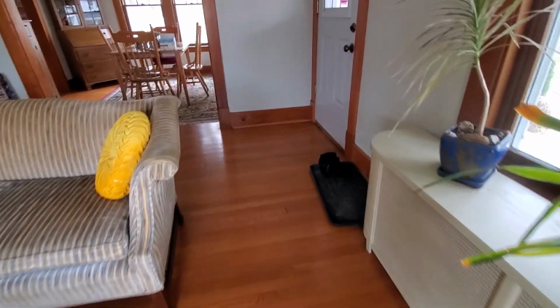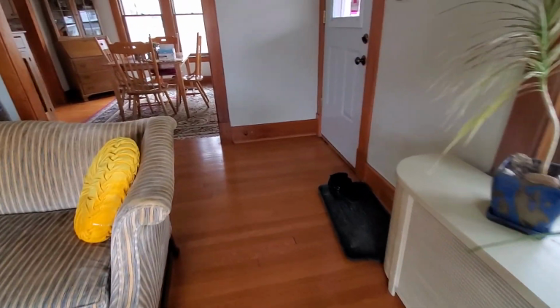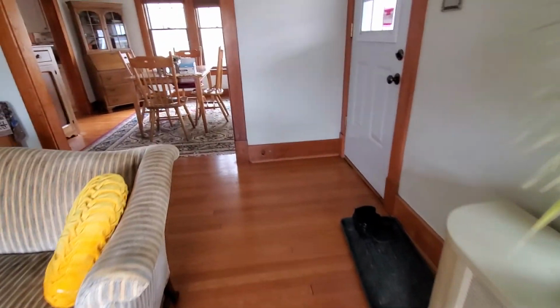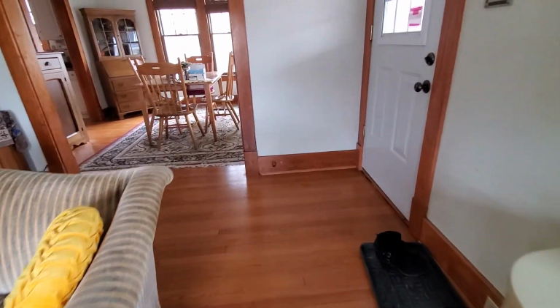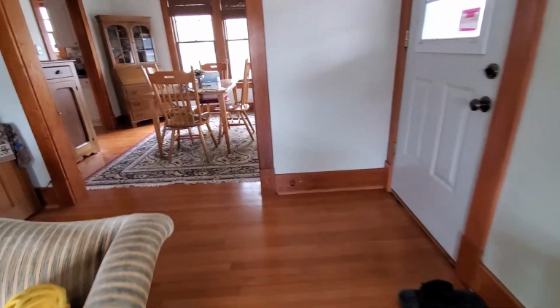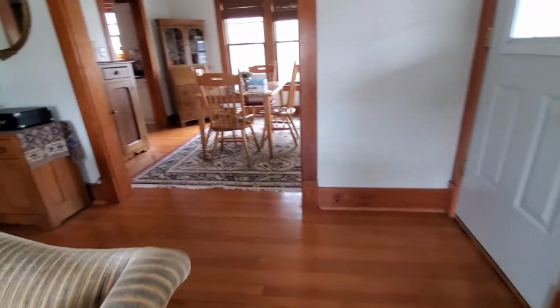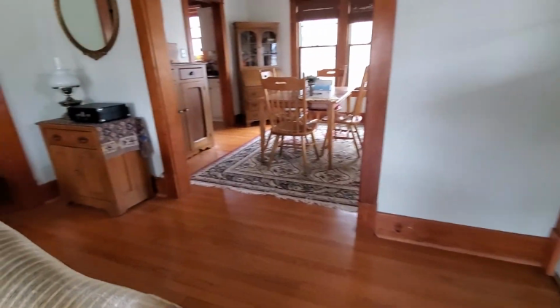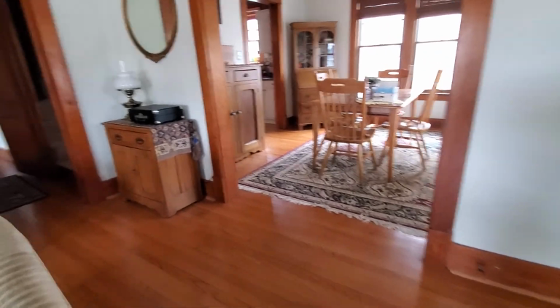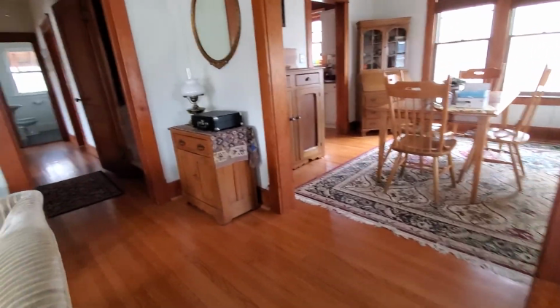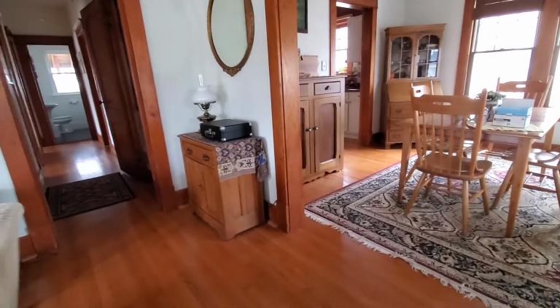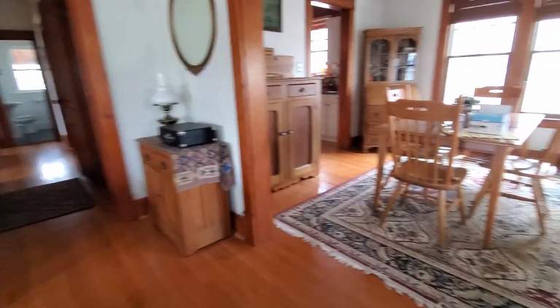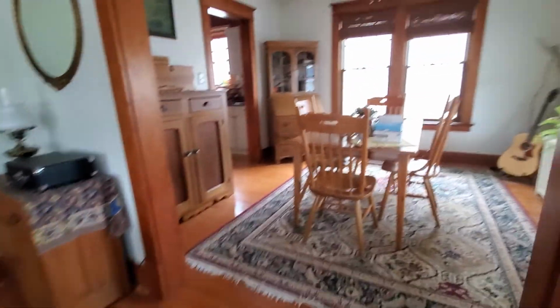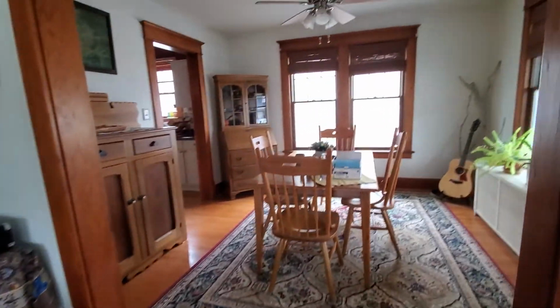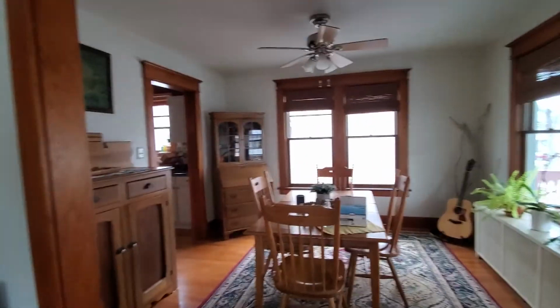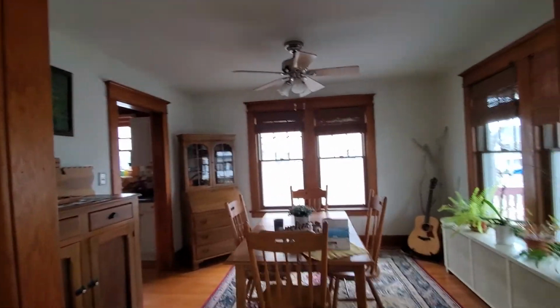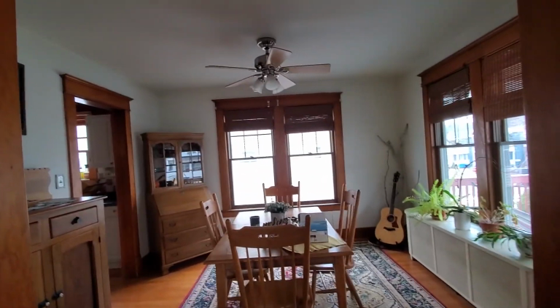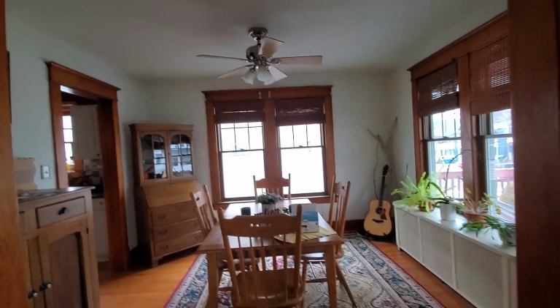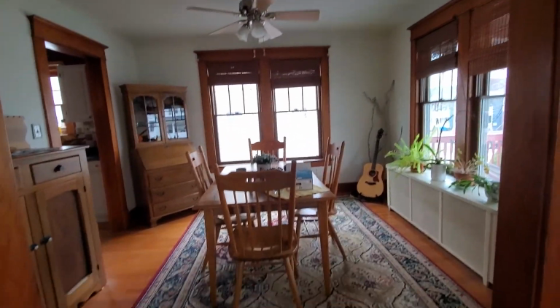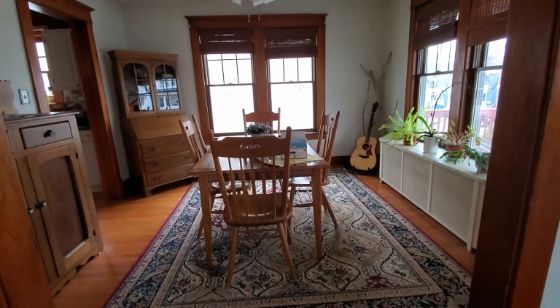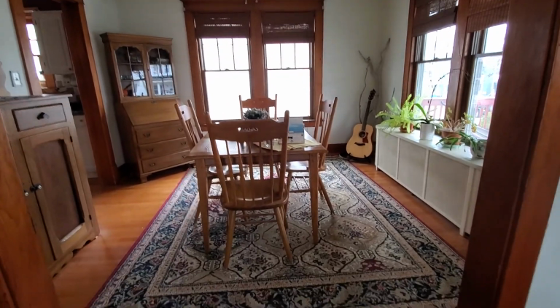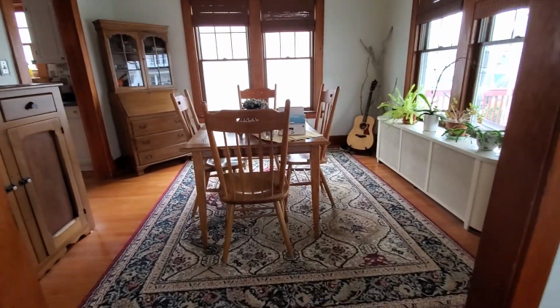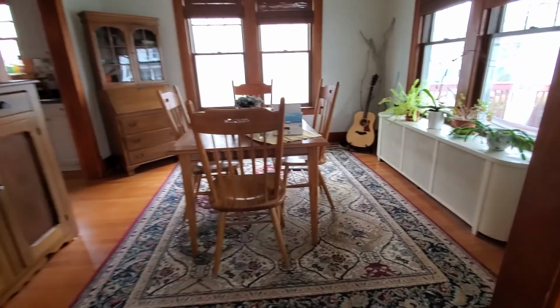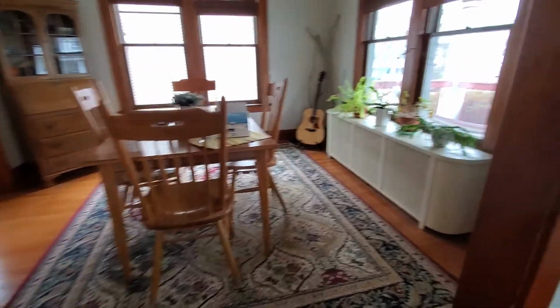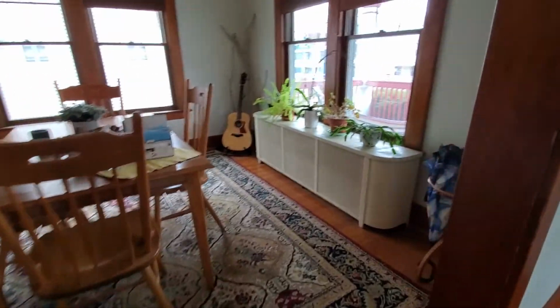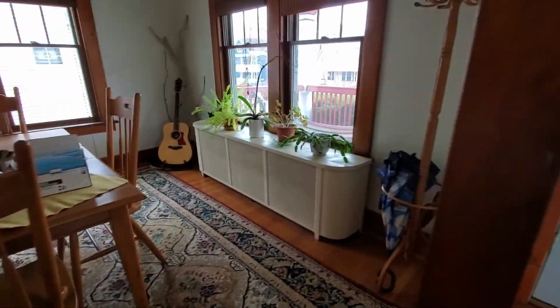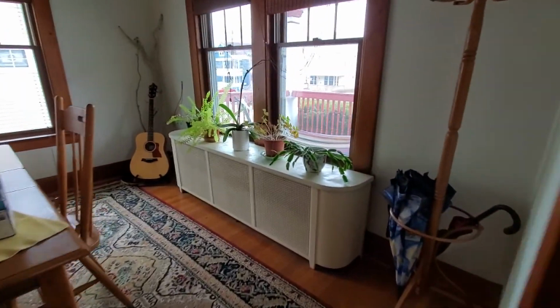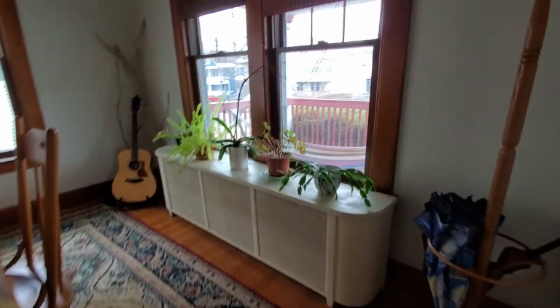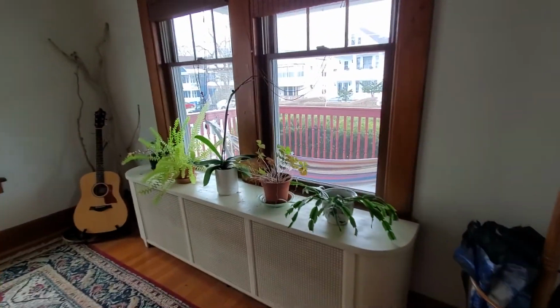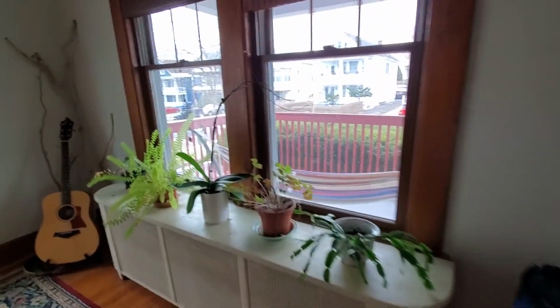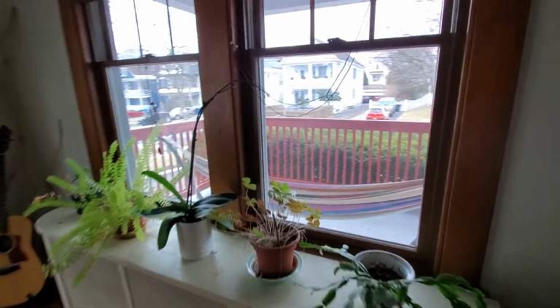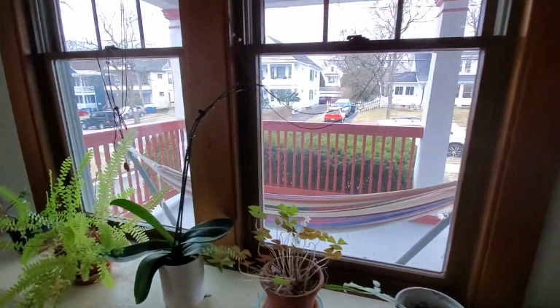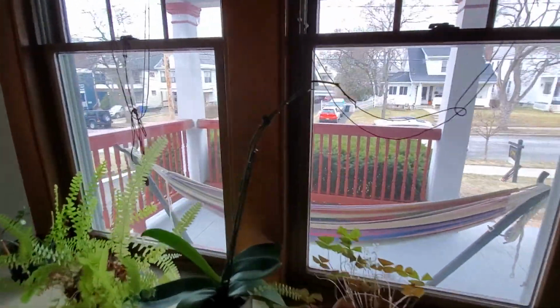It's got natural gas heat with radiators. So here's the dining room — this is to the right when you walk in through the front door. It's got a cute little porch out here.